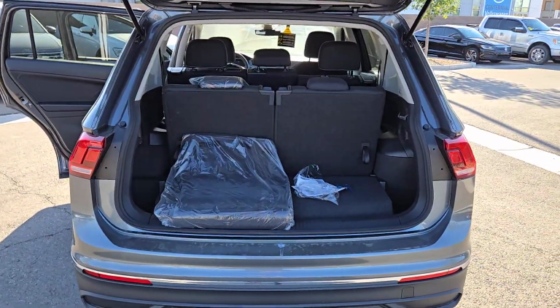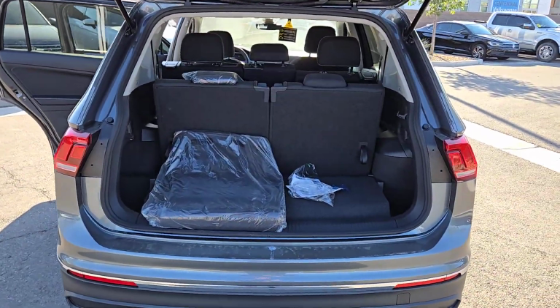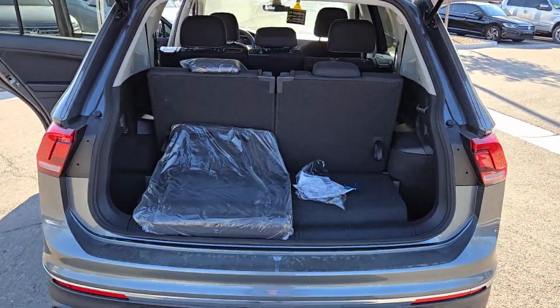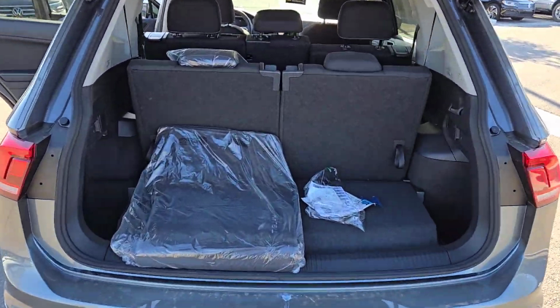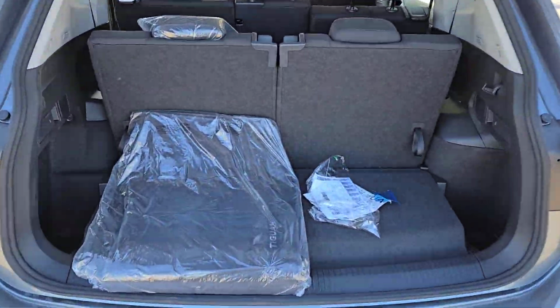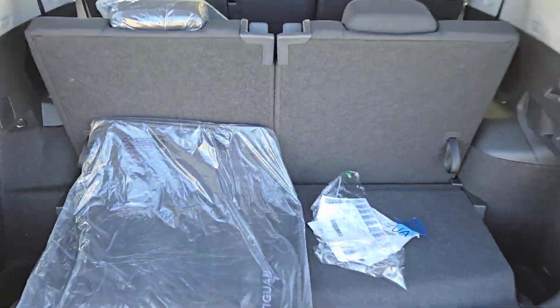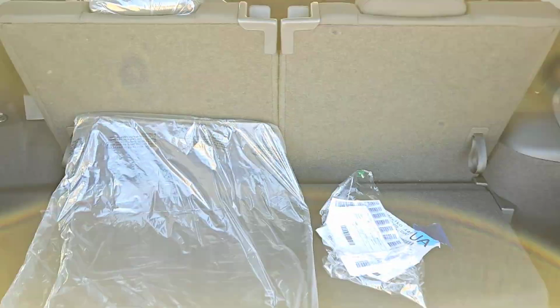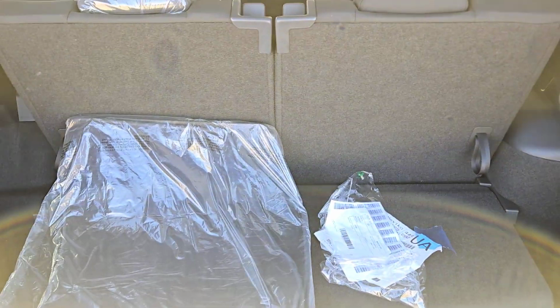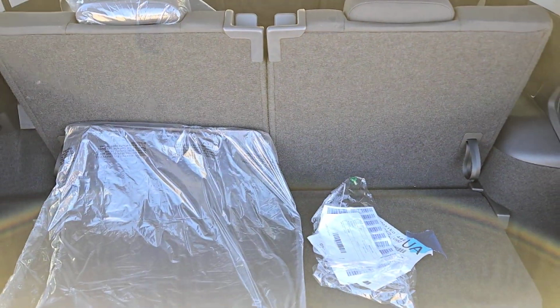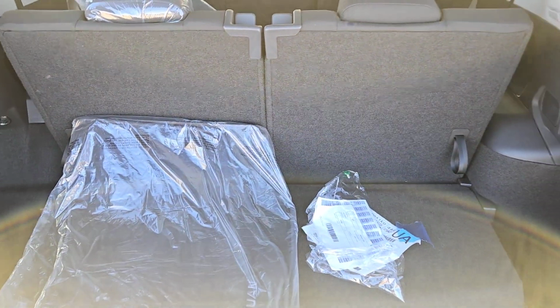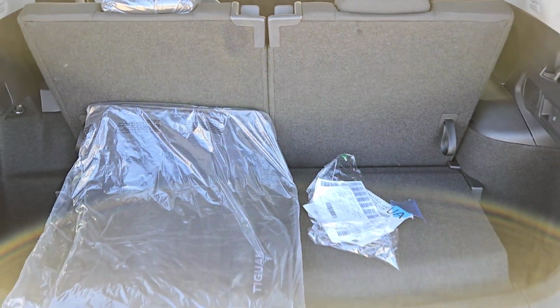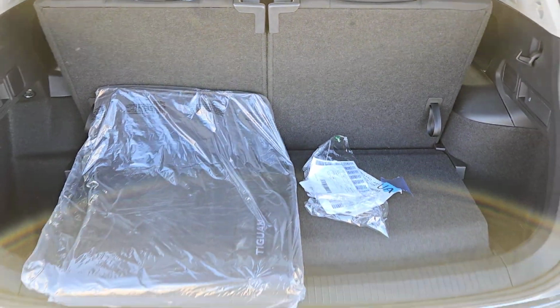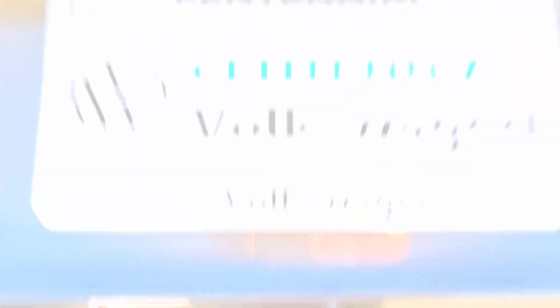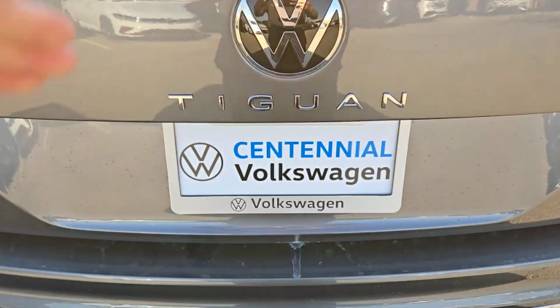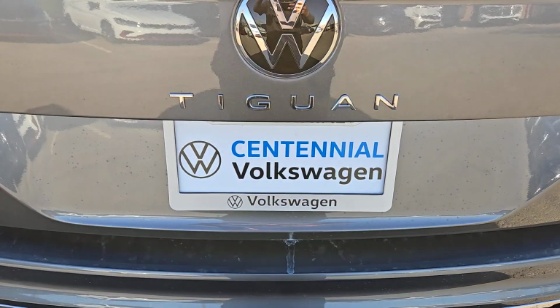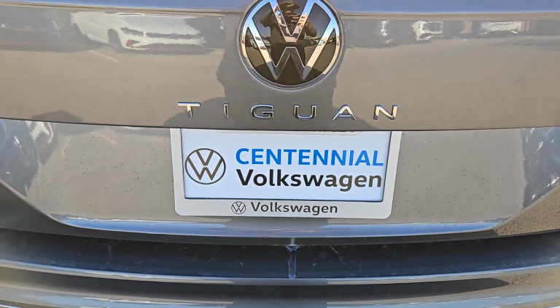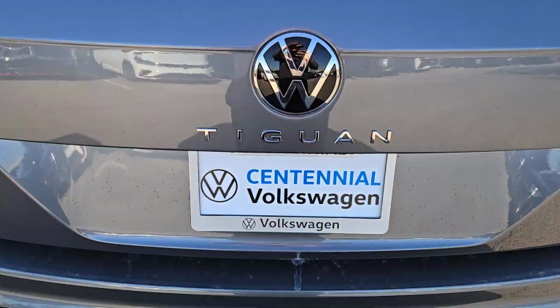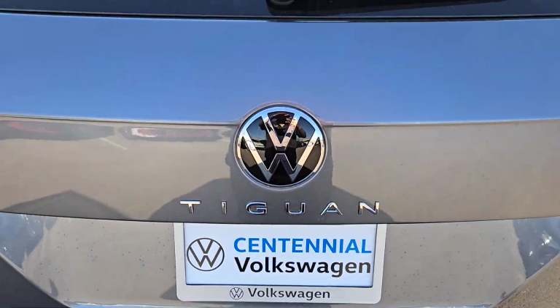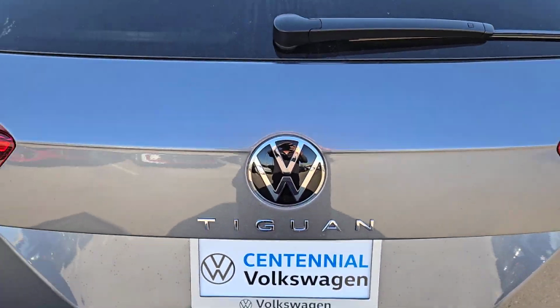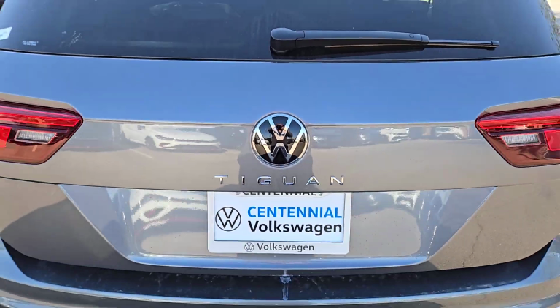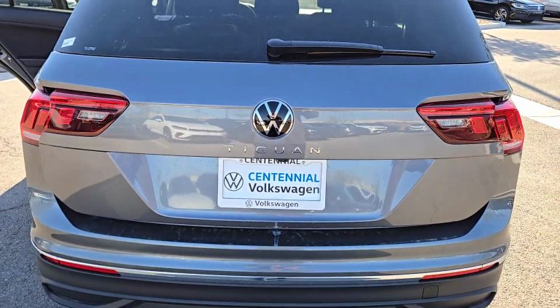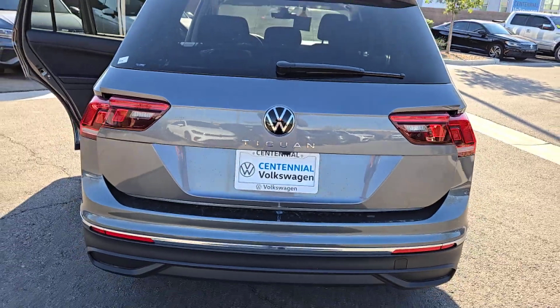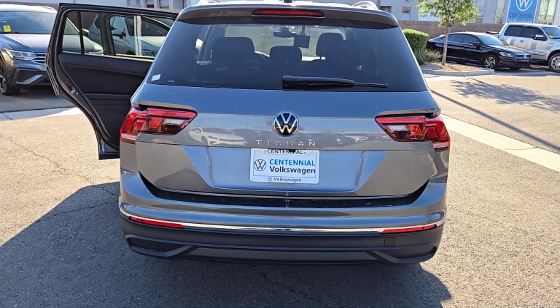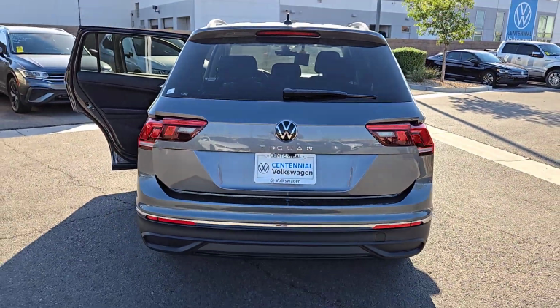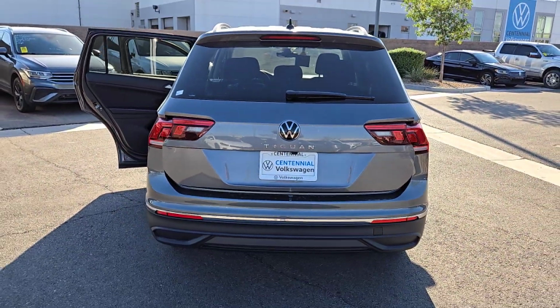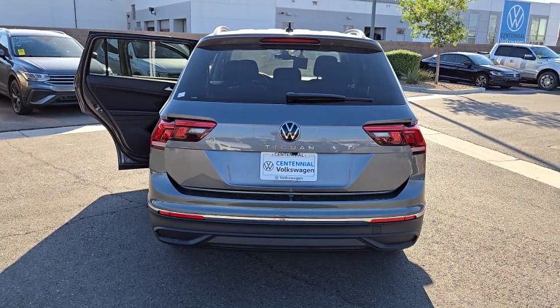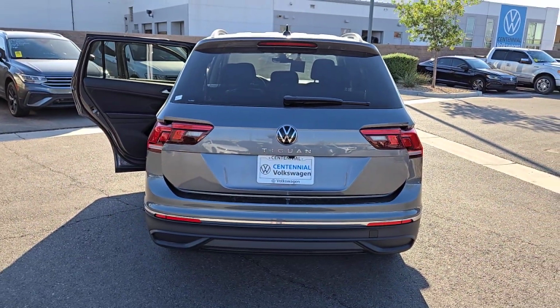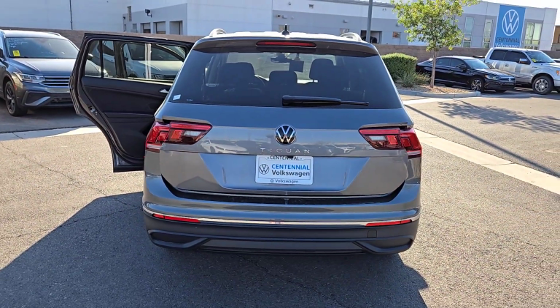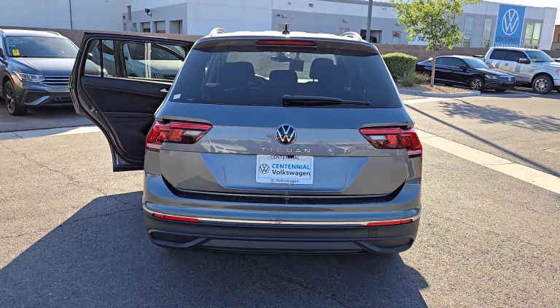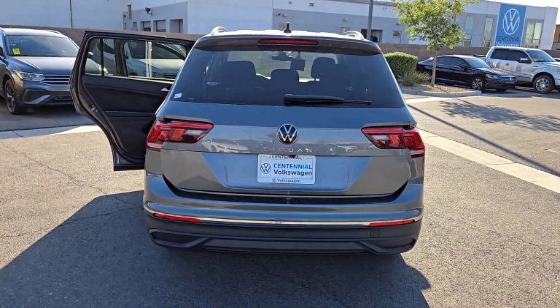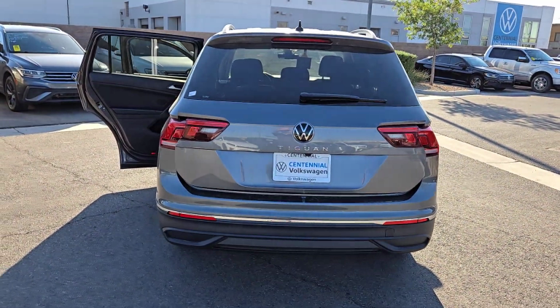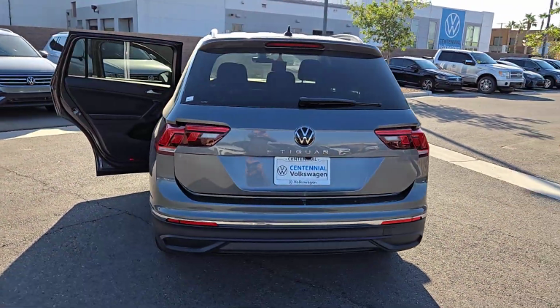Keyless entry, backup camera, heated mirrors, third-row seat, alarm, heated front seat, aluminum wheels, steering wheel audio controls, electronic stability control, rain sensing wipers.